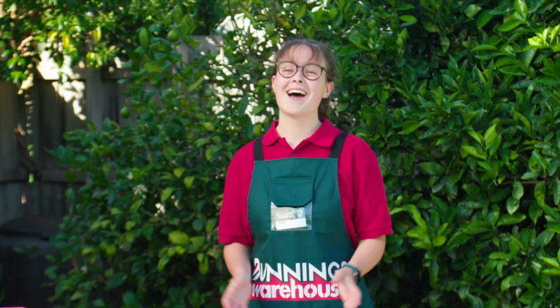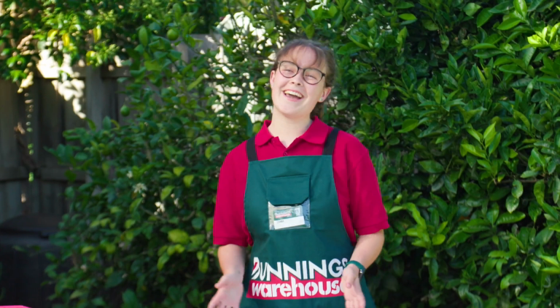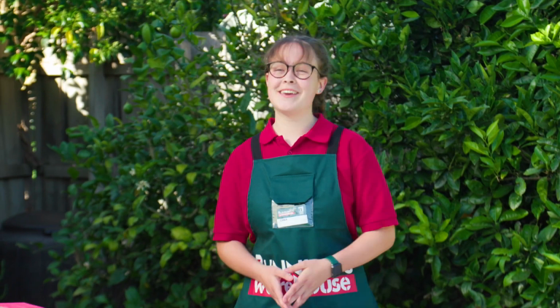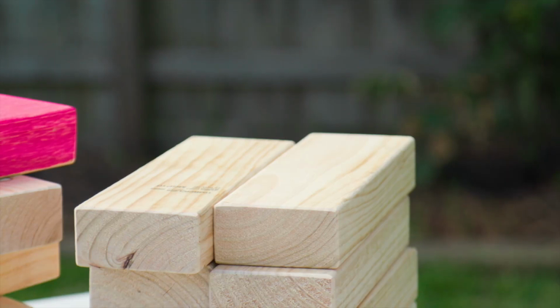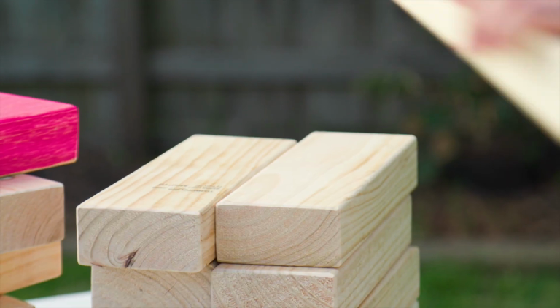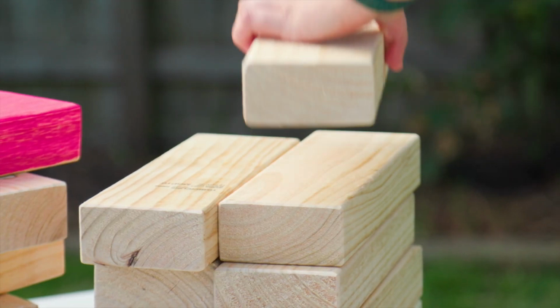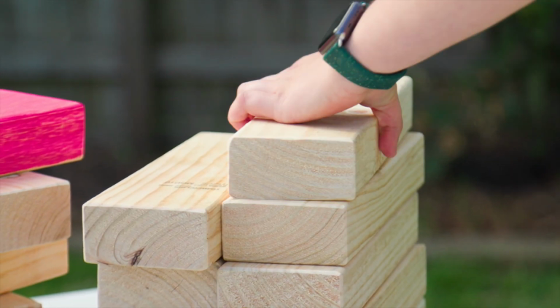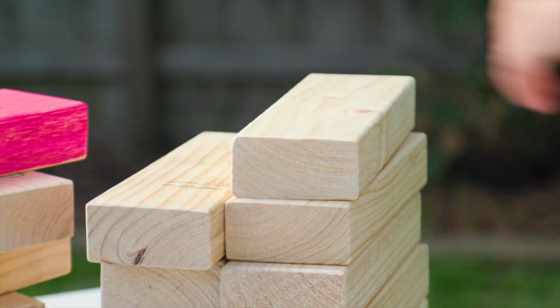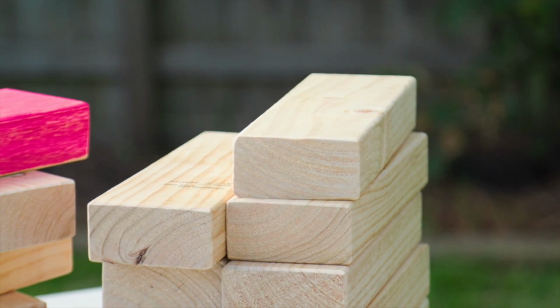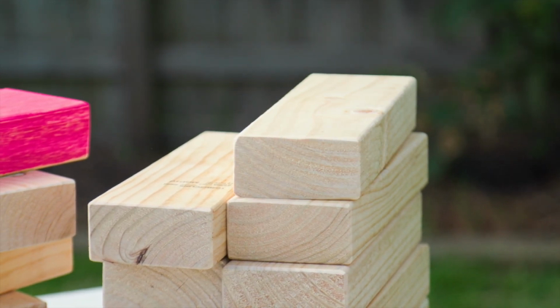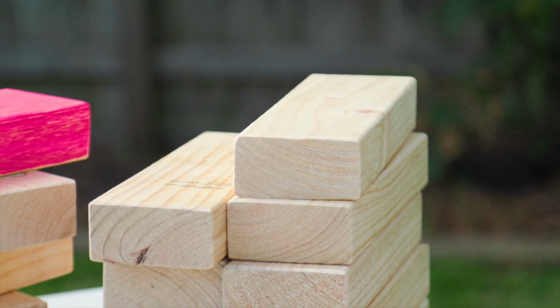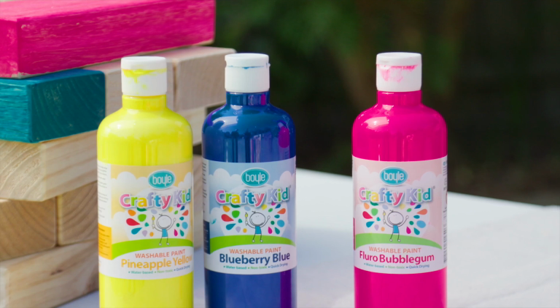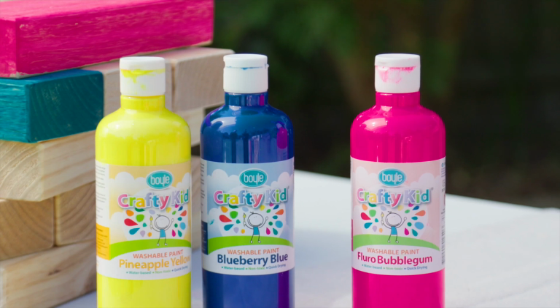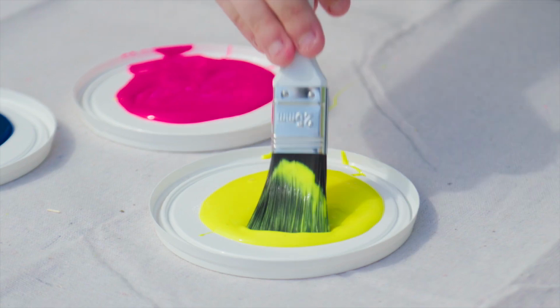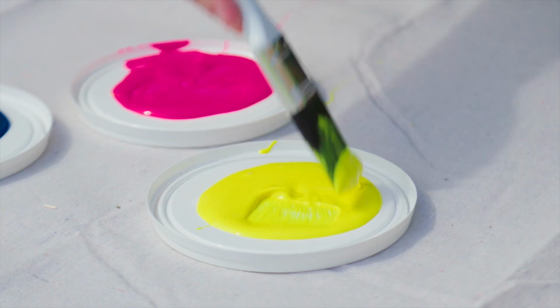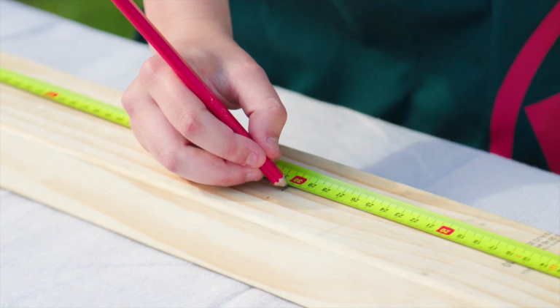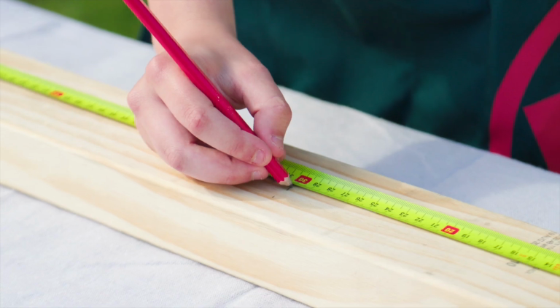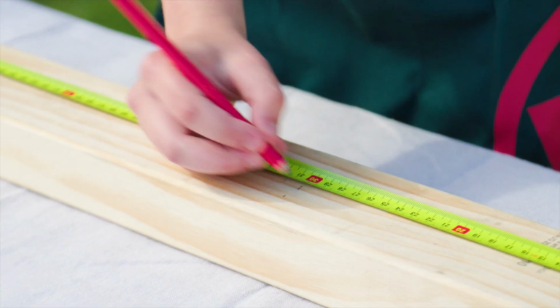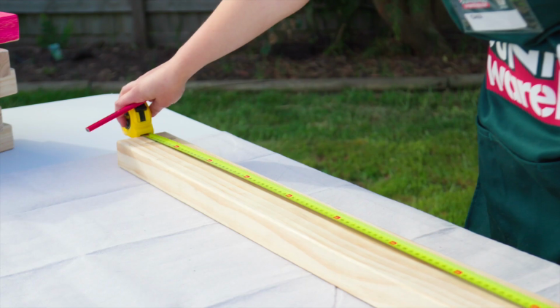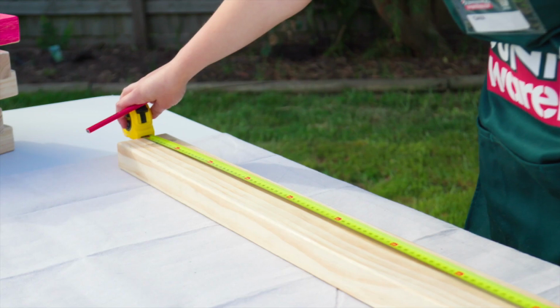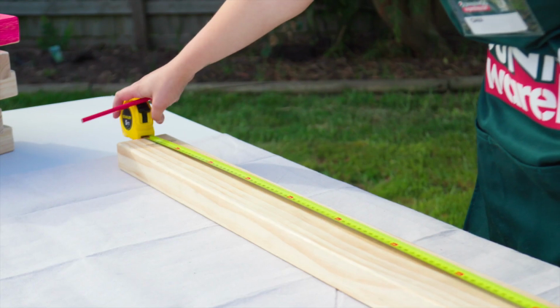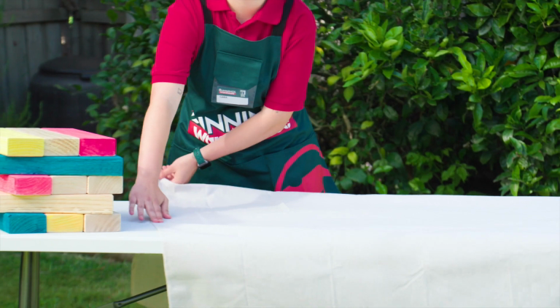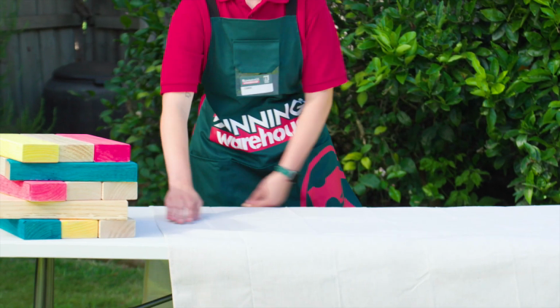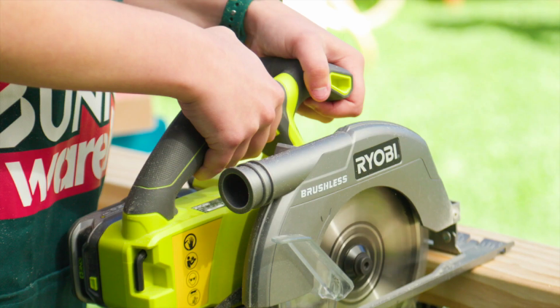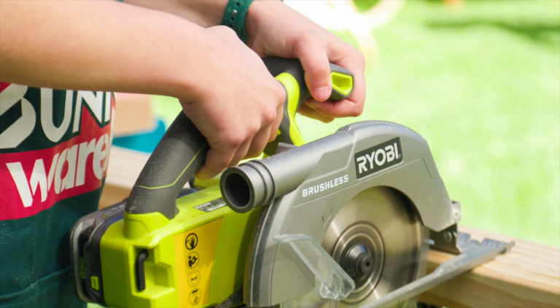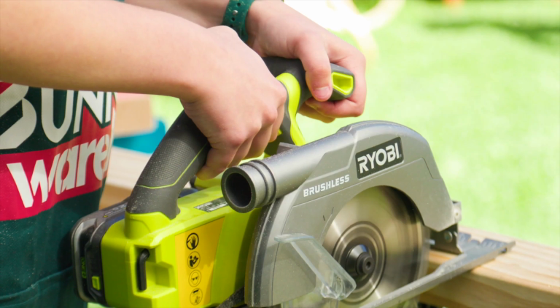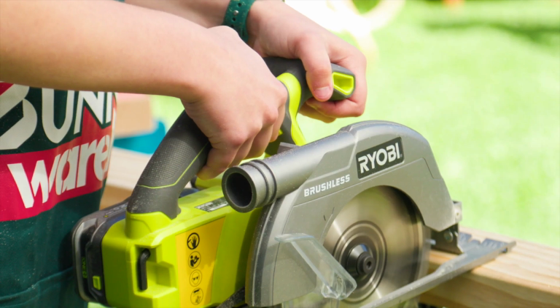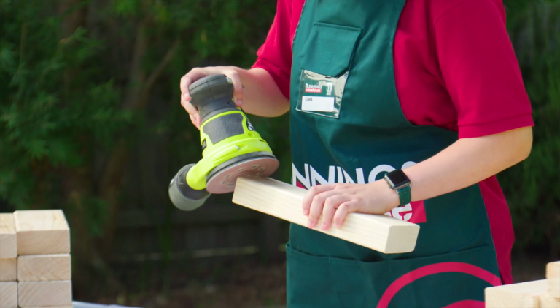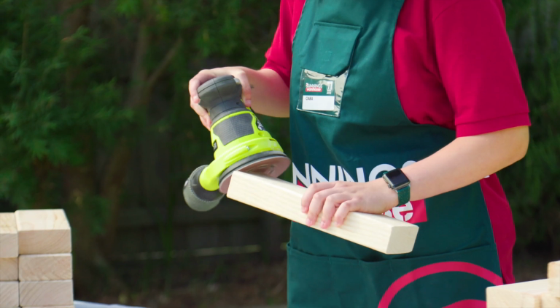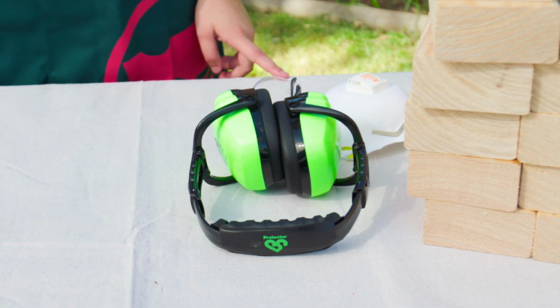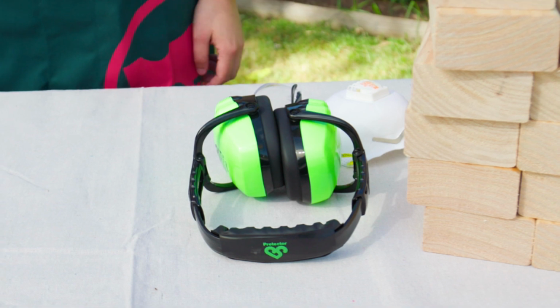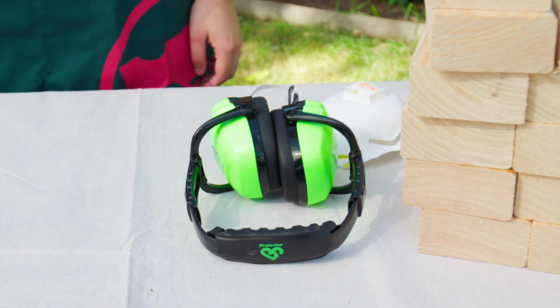Hi, I'm Kira. For this project you will need timber, paint, a paintbrush, a pencil, a tape measure, a drop sheet, a circular saw, a sander, and just some safety gear.